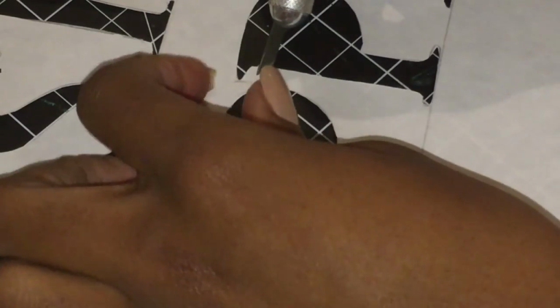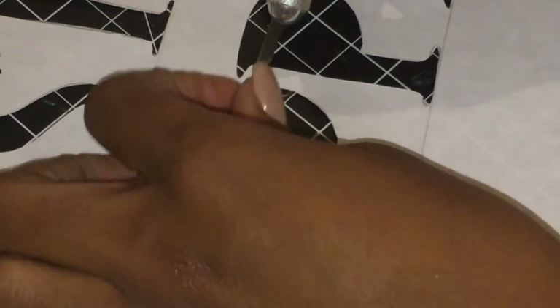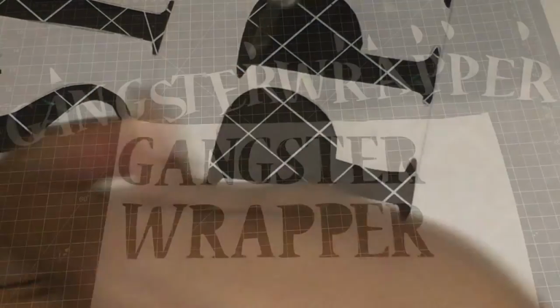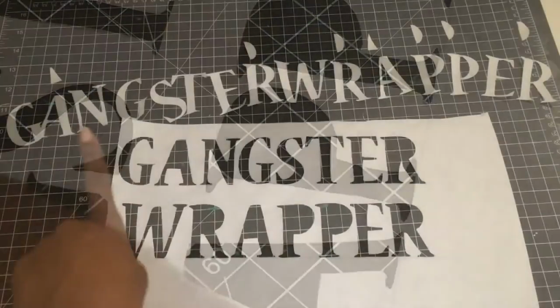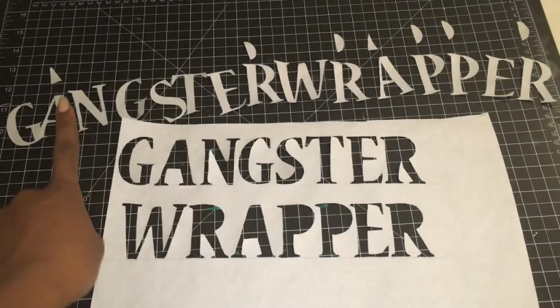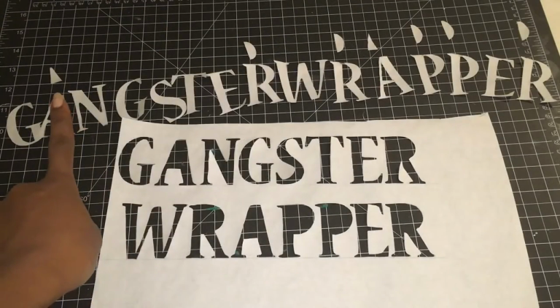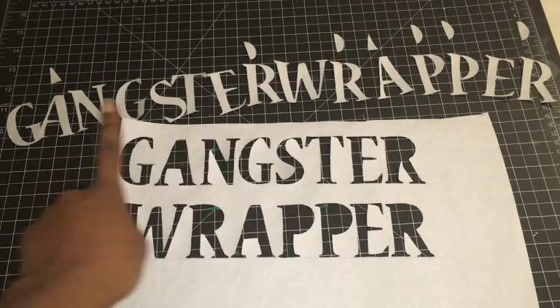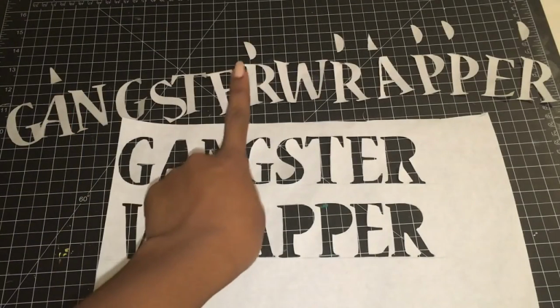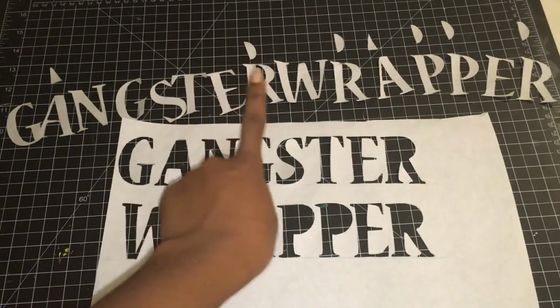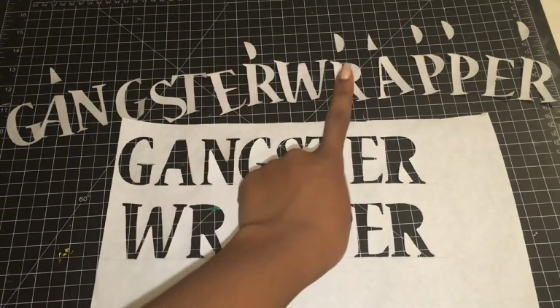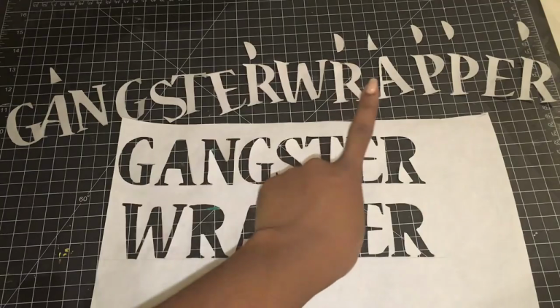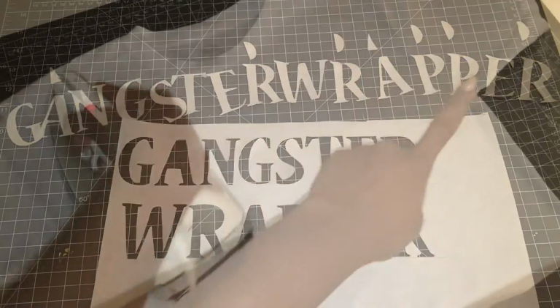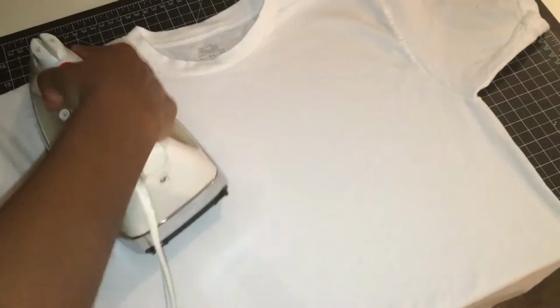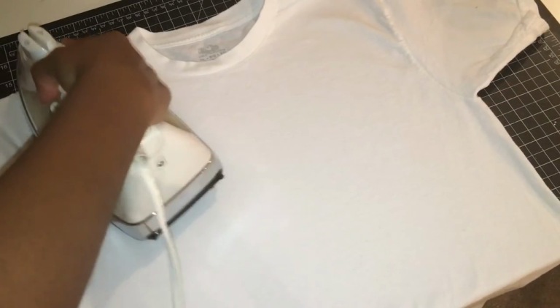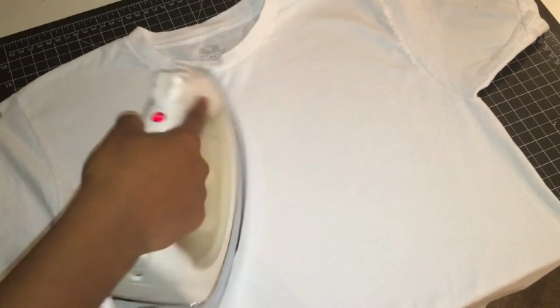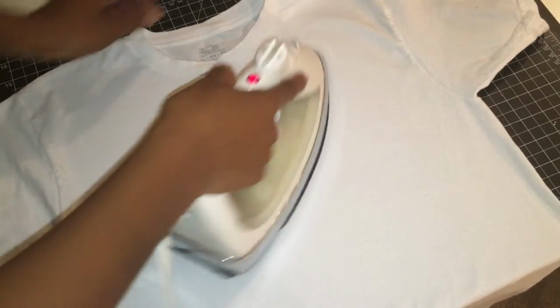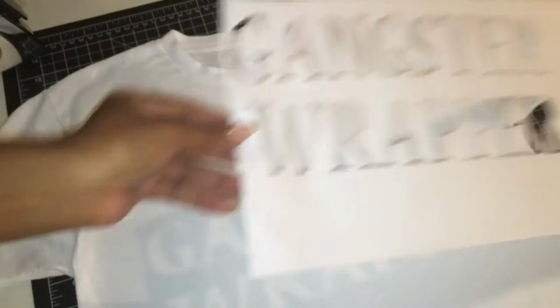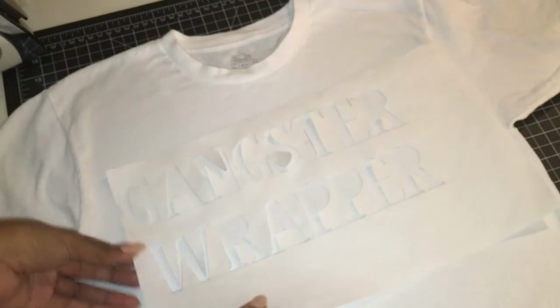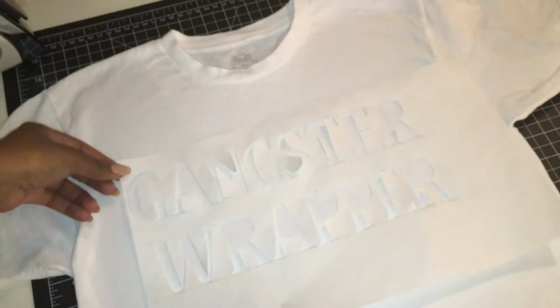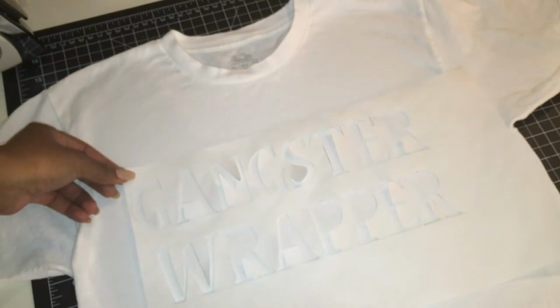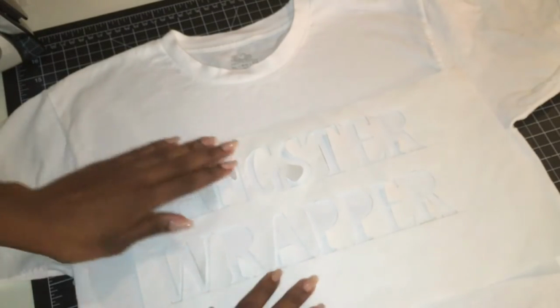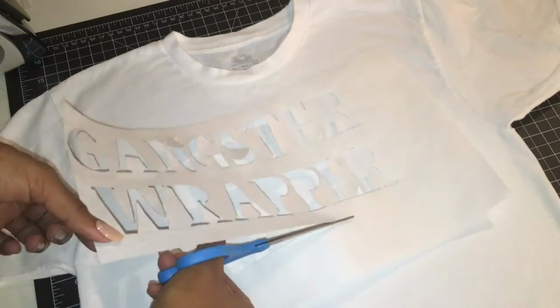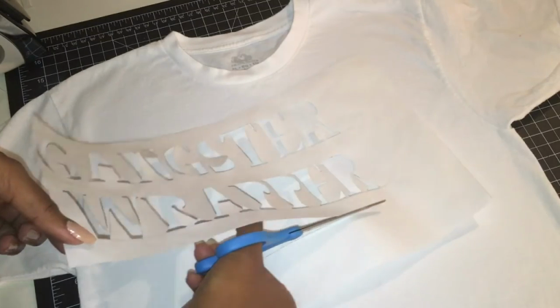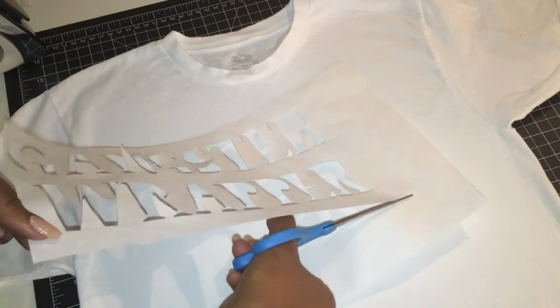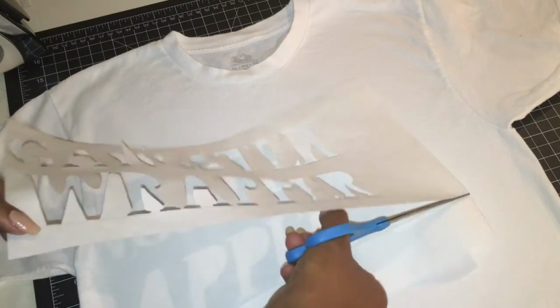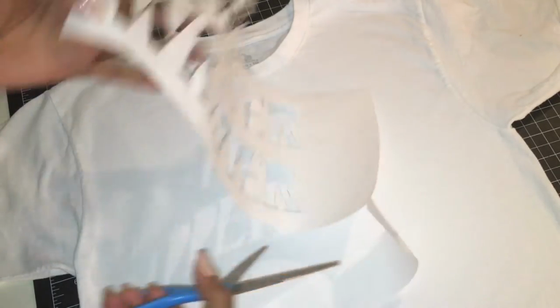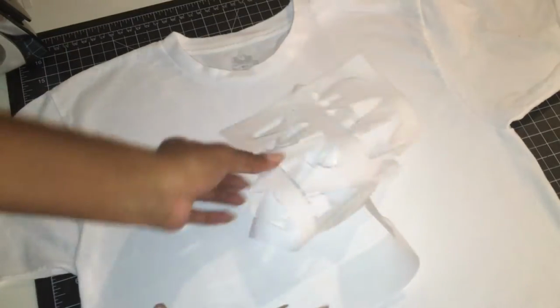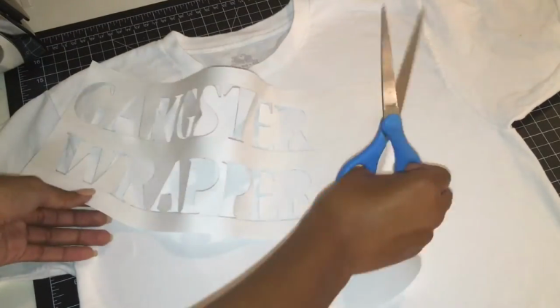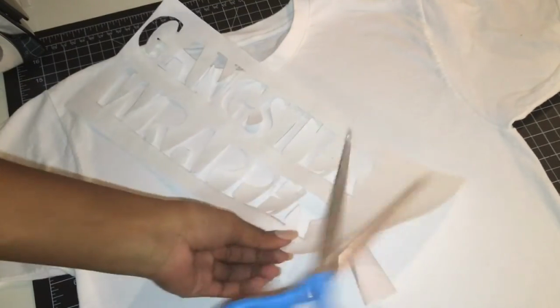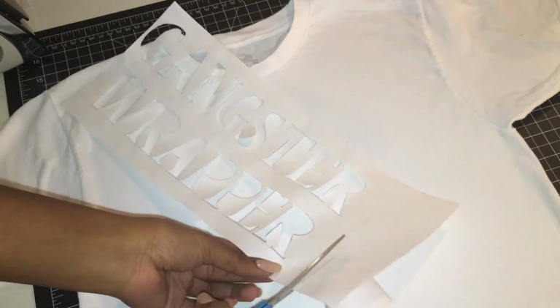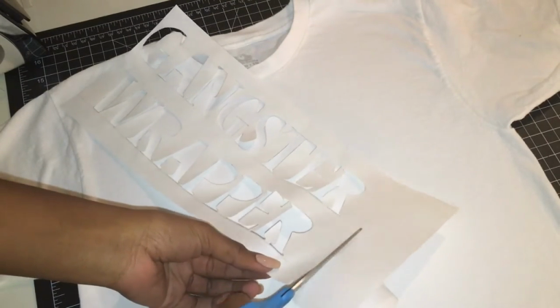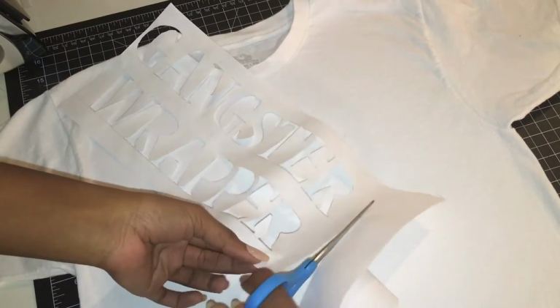At this point you can throw away all the letters, but don't throw away the insides of your A's, R's, and P's — you're going to need them later. Before you lay your stencil down, iron the t-shirt flat and also cut off any excess freezer paper you might have.